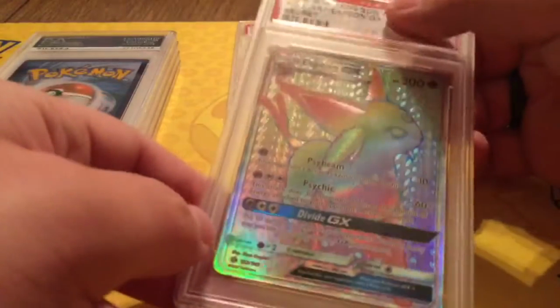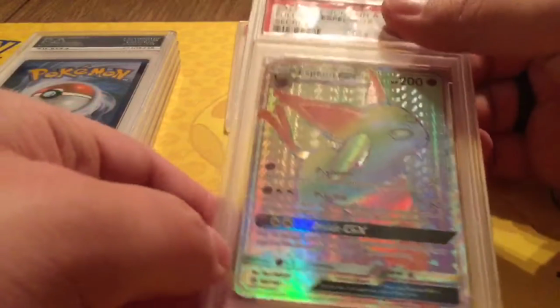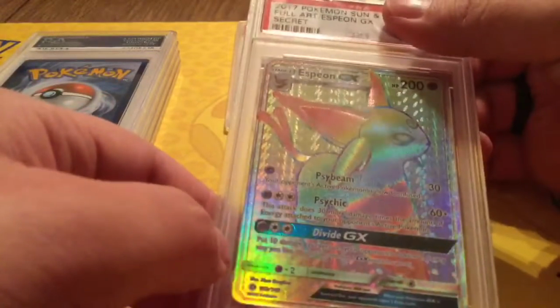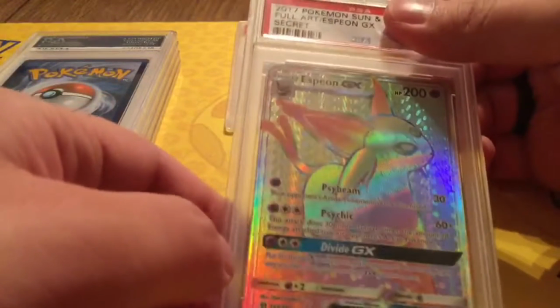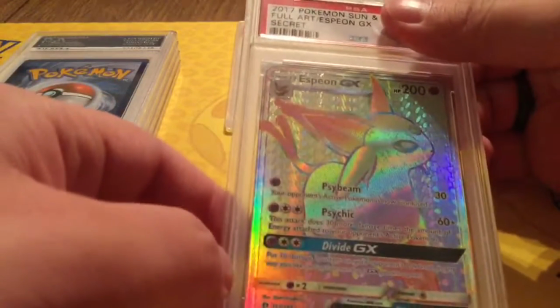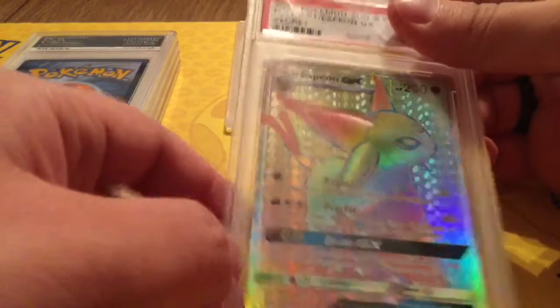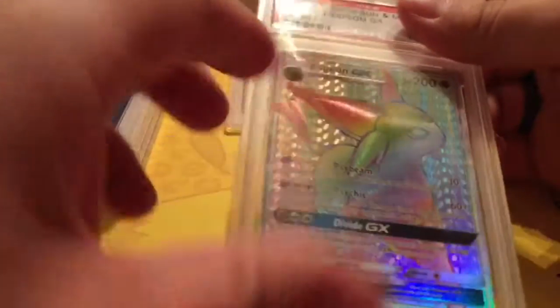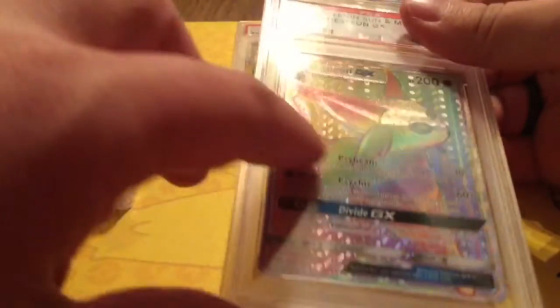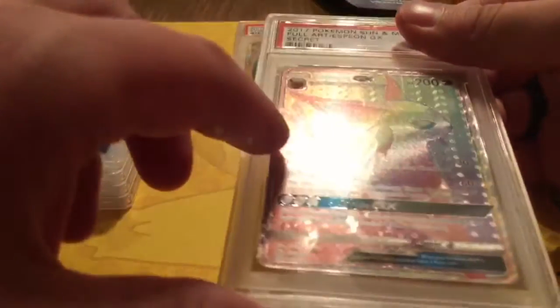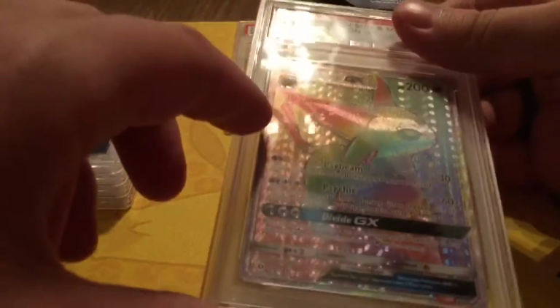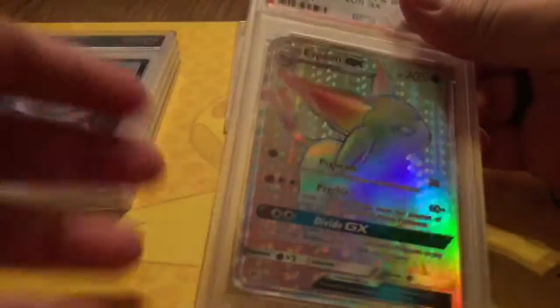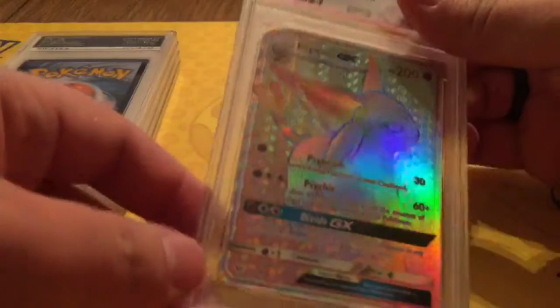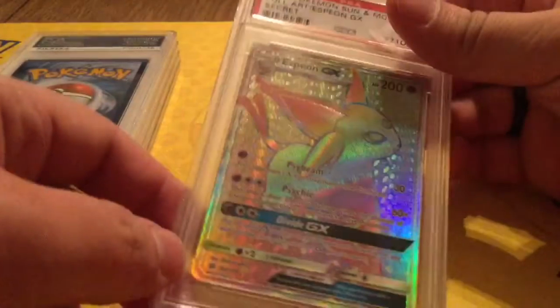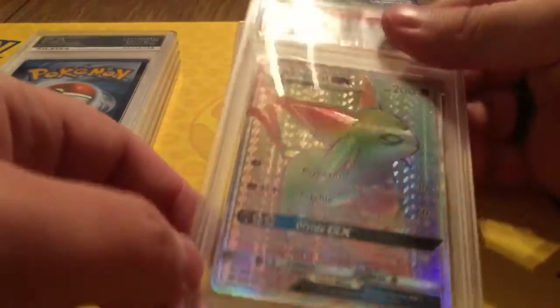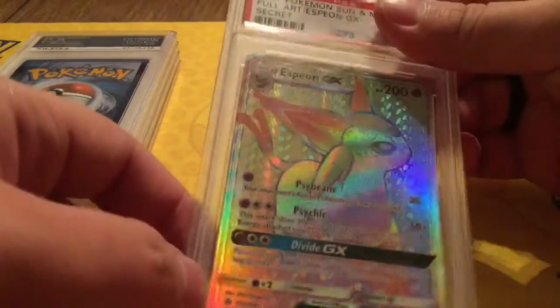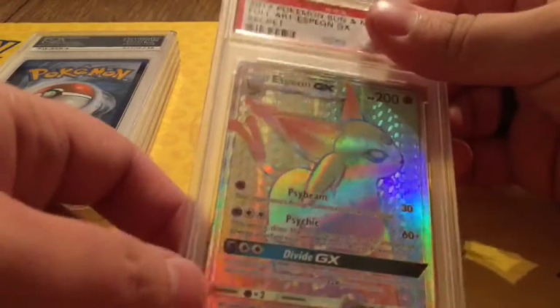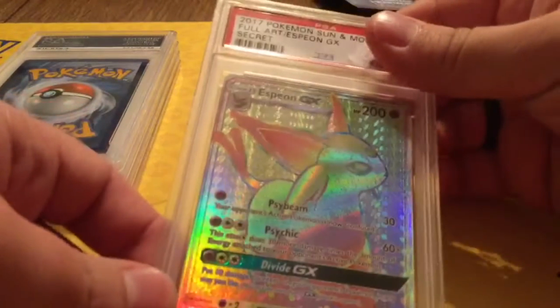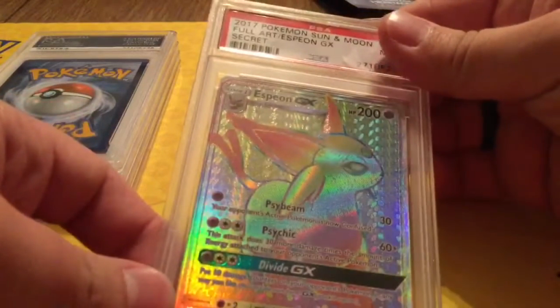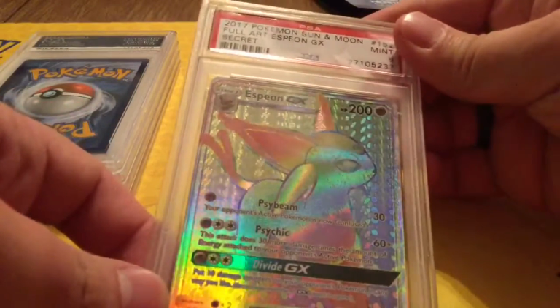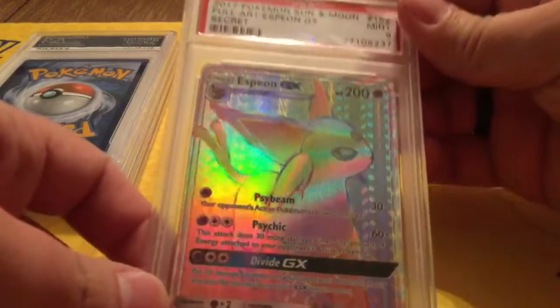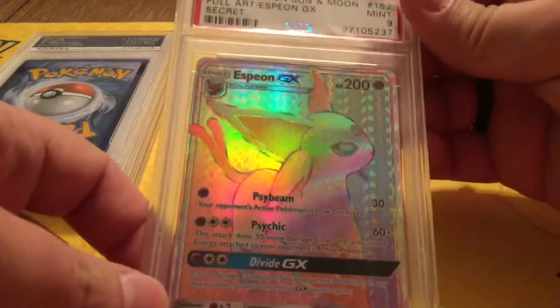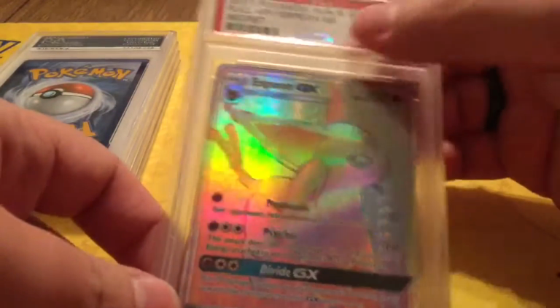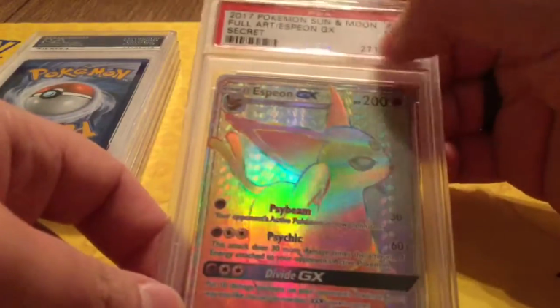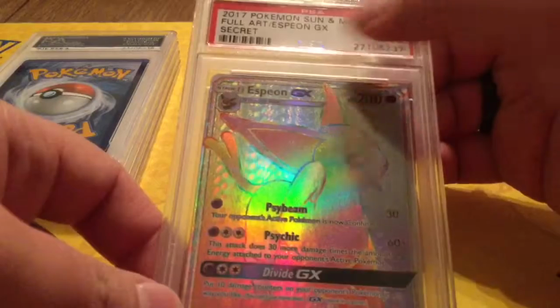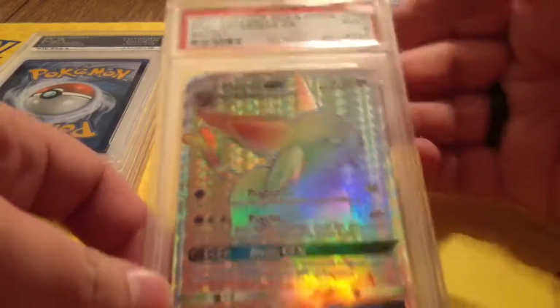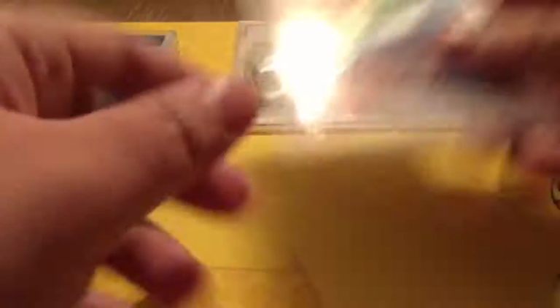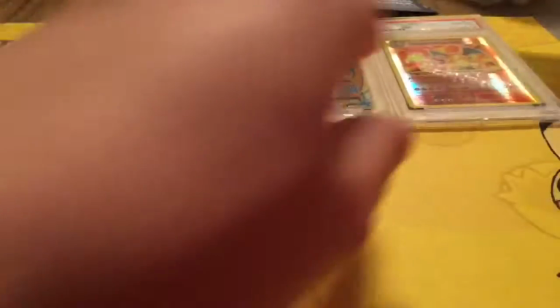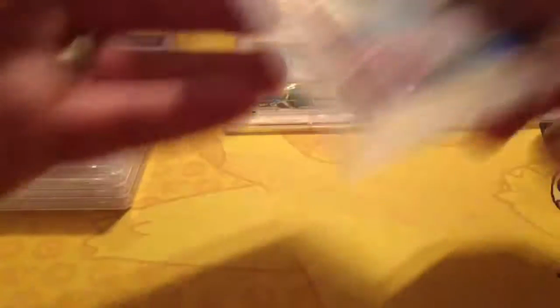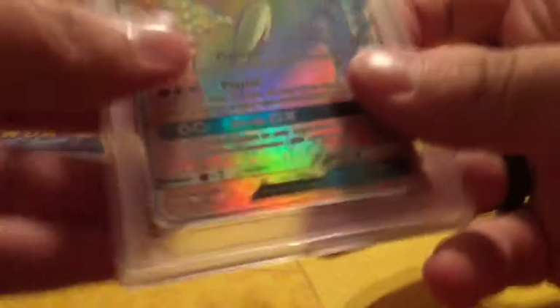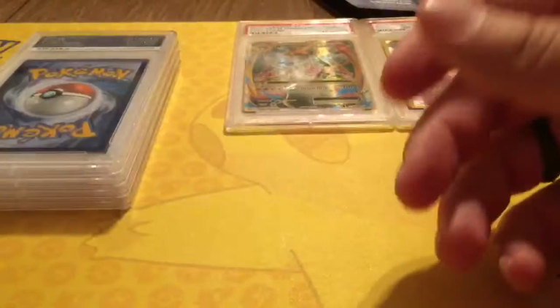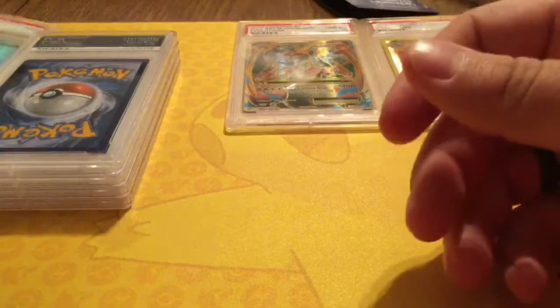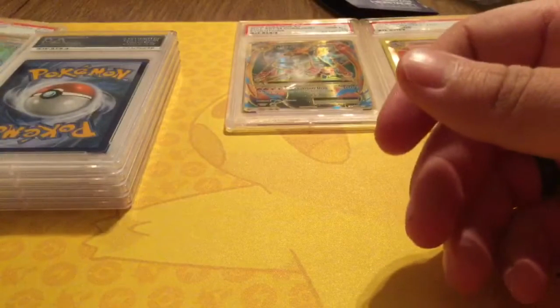We have our Espeon GX Full Art. This is the Hyper Rare or Rainbow Rare, whatever you want to call it. We got Mint 9. So set that off to the left.